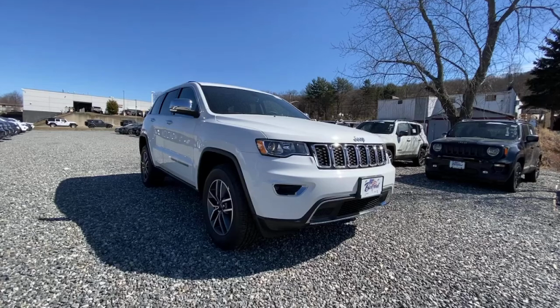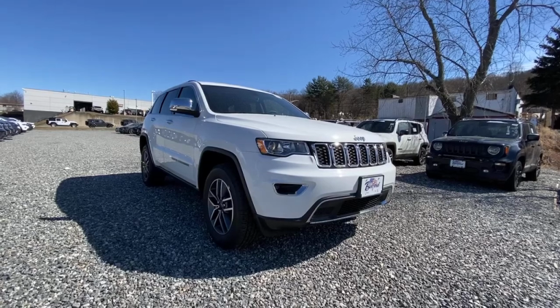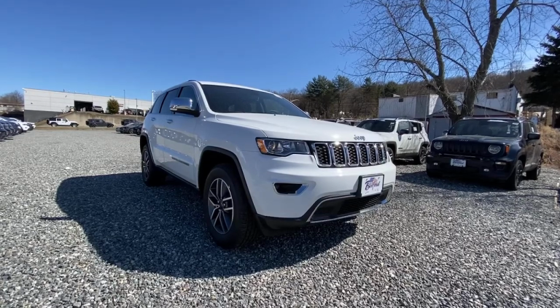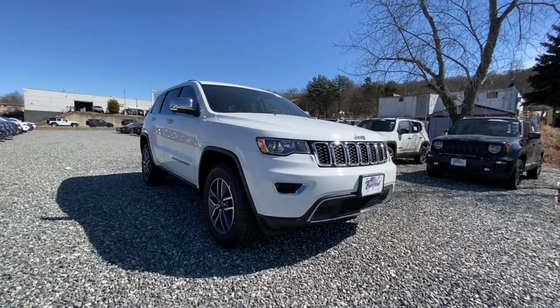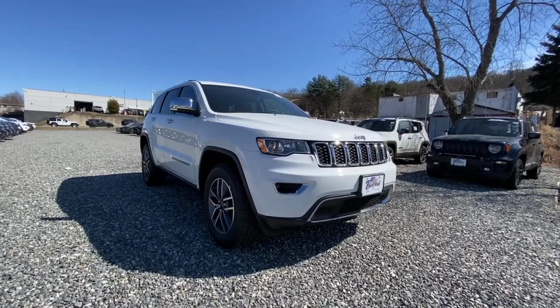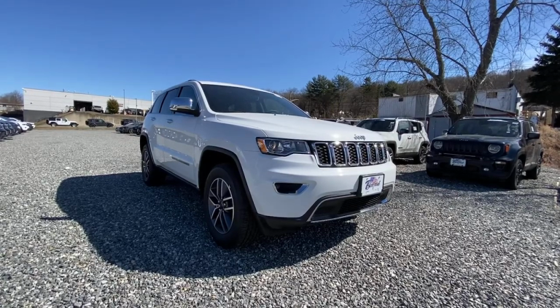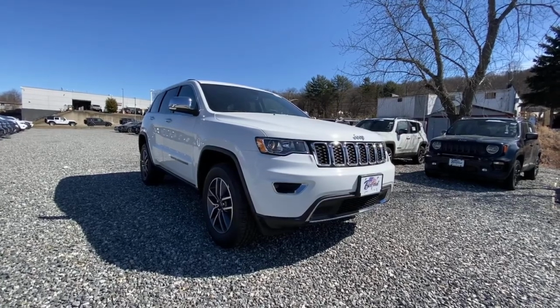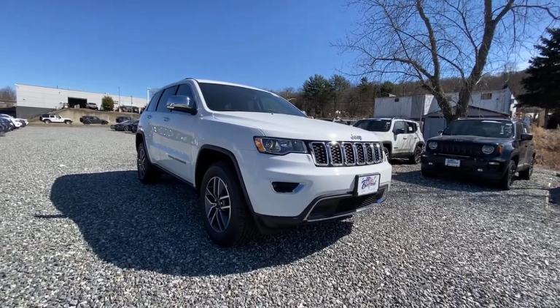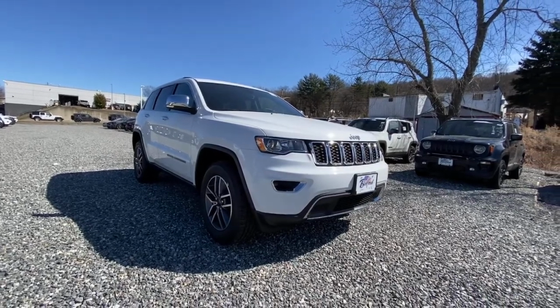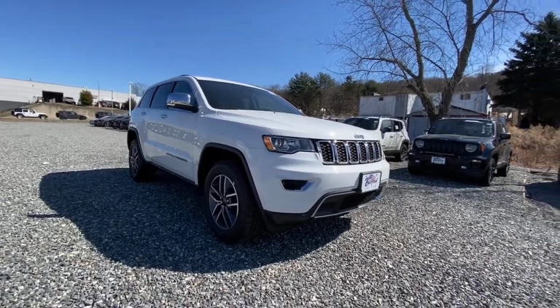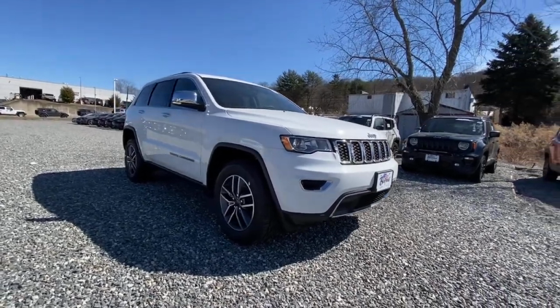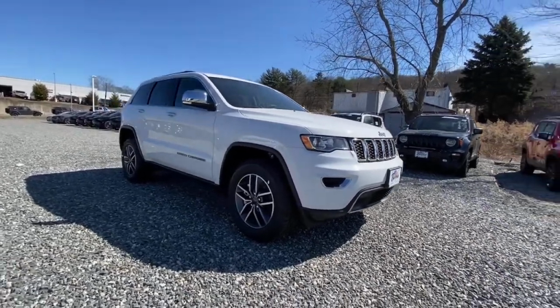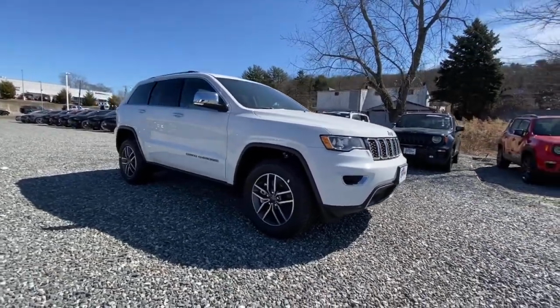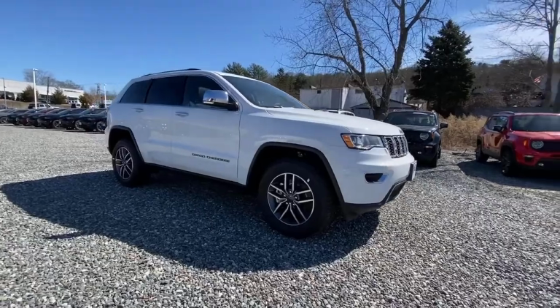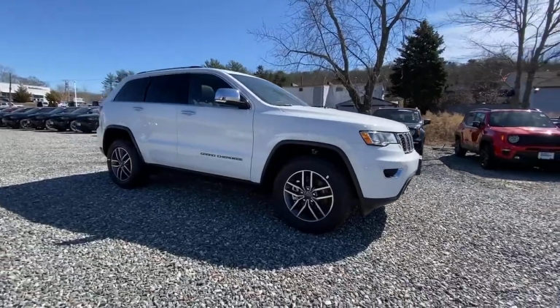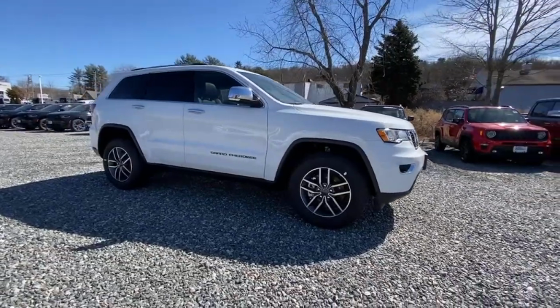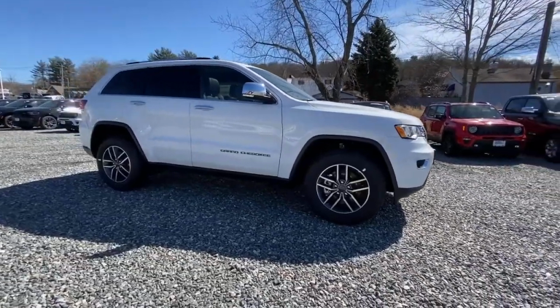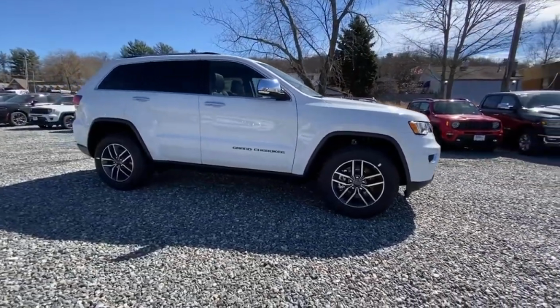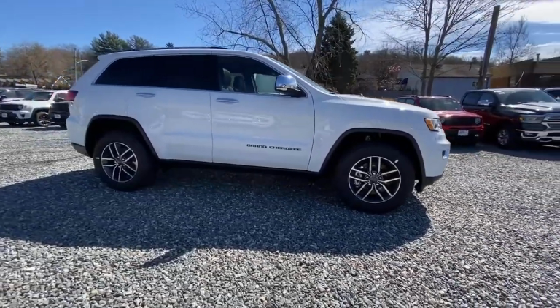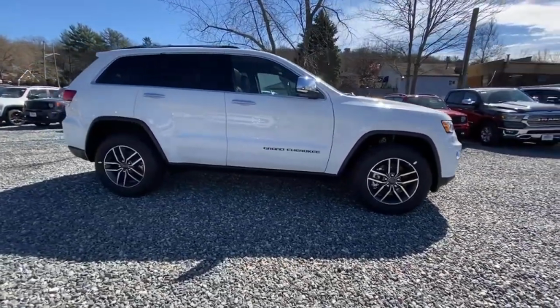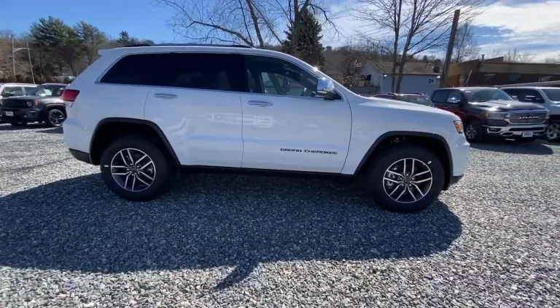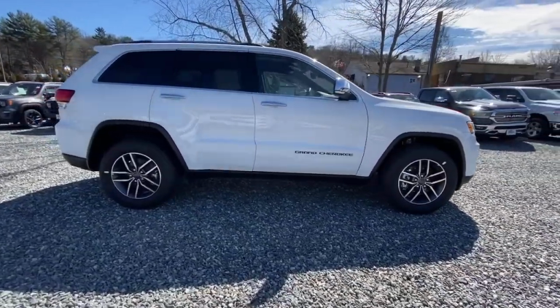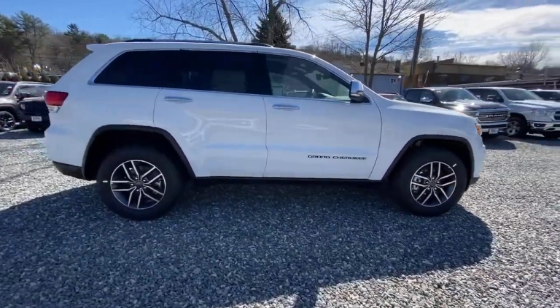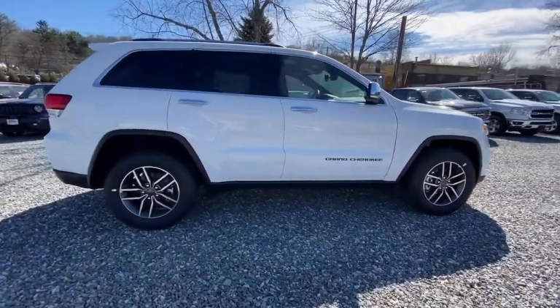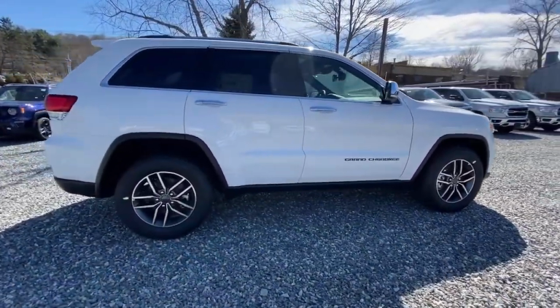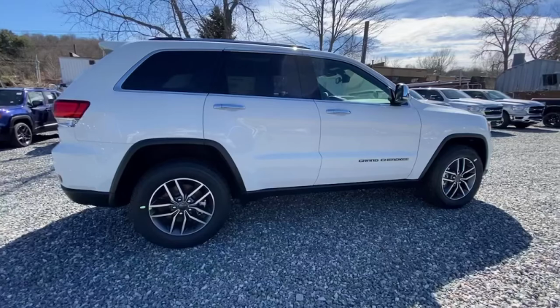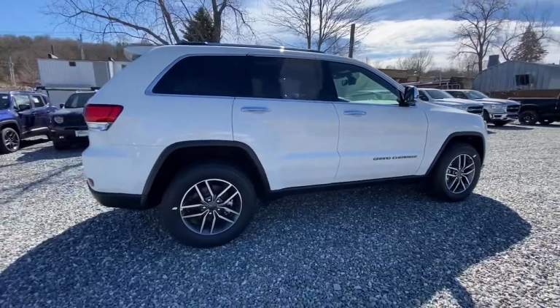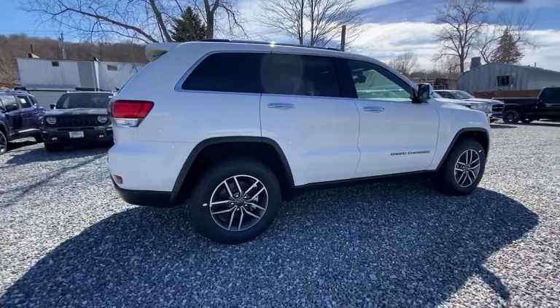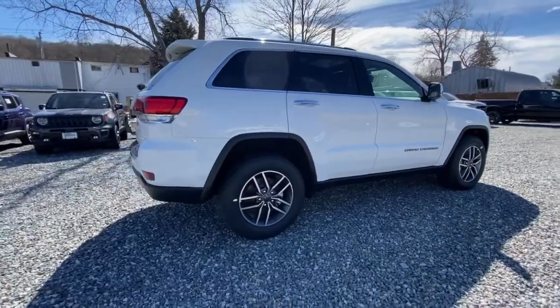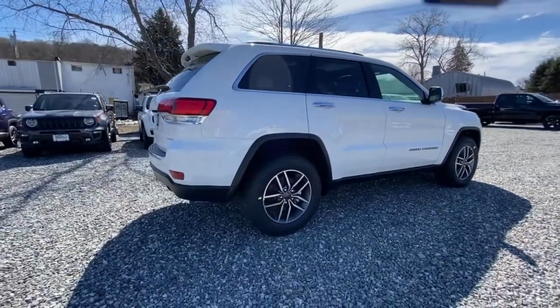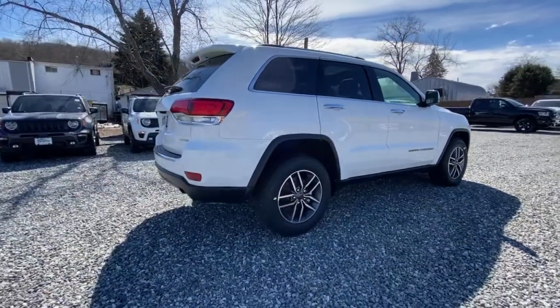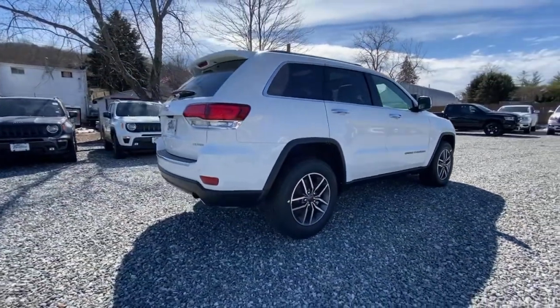Your next car could be the 2021 Jeep Grand Cherokee. The Grand Cherokee keeps you safe, connected, and entertained while you explore your world in confidence and refined luxury.